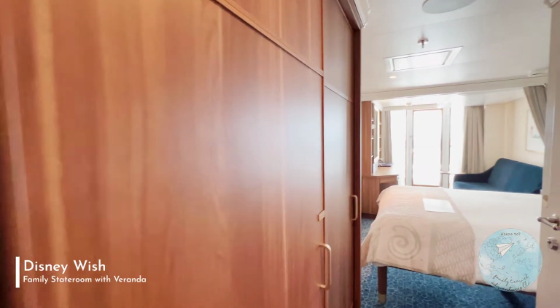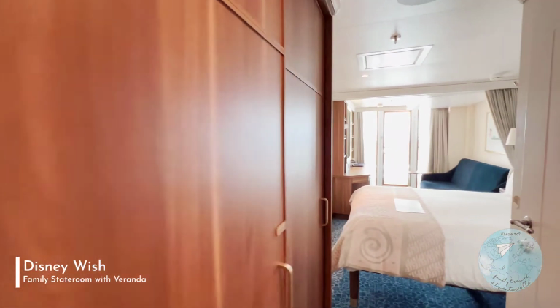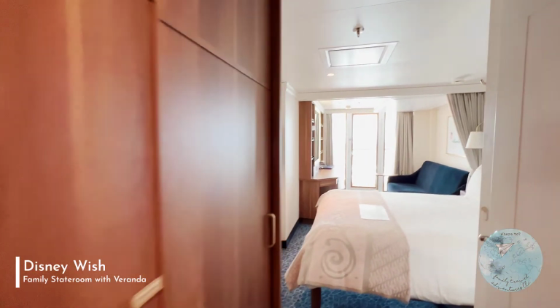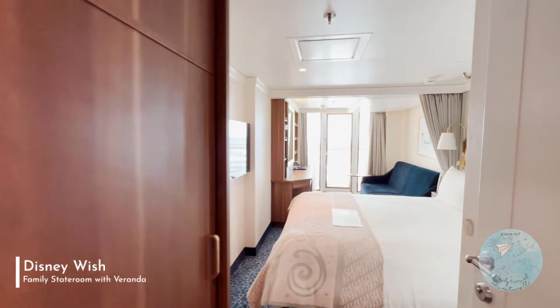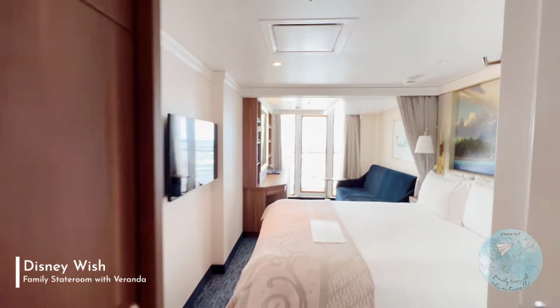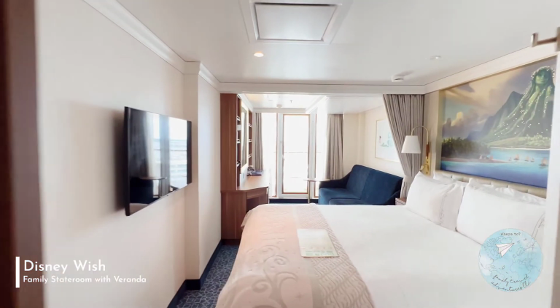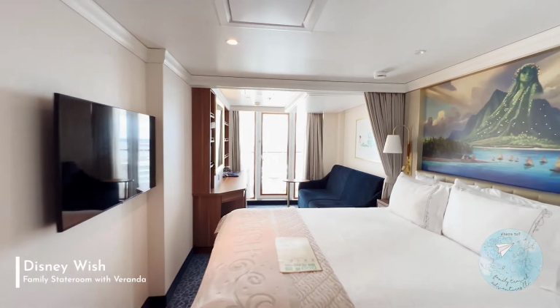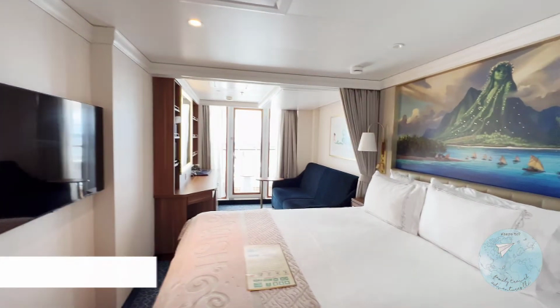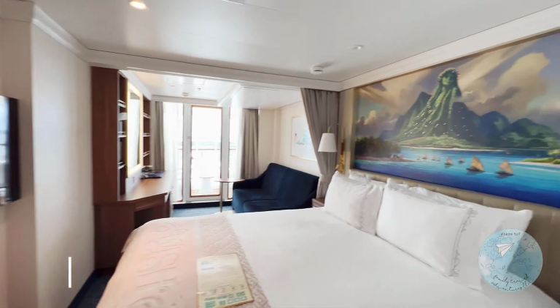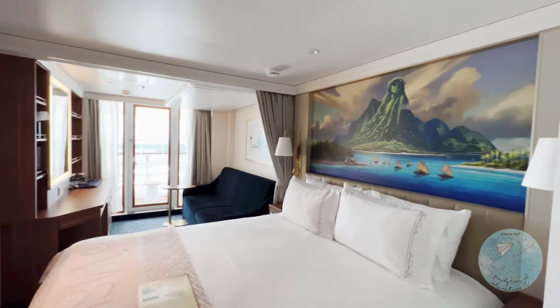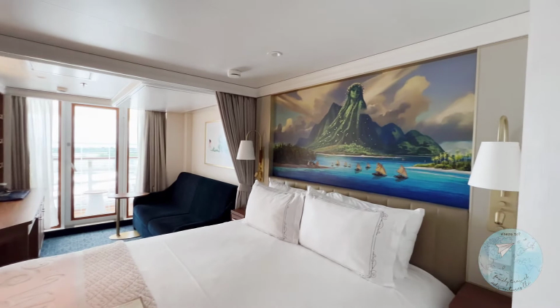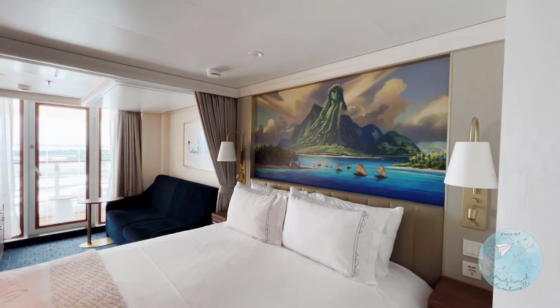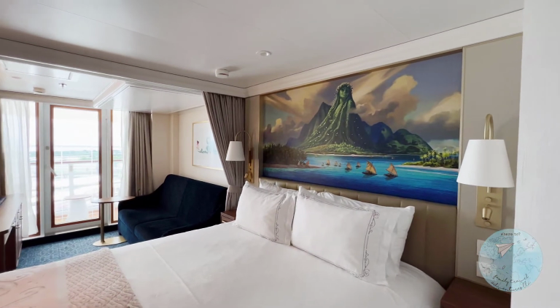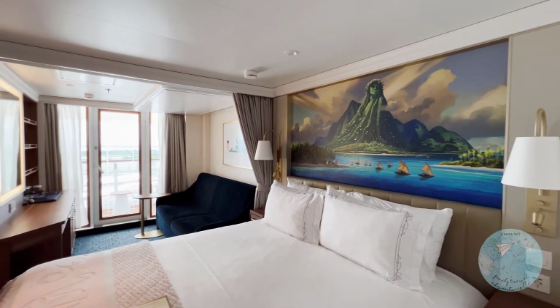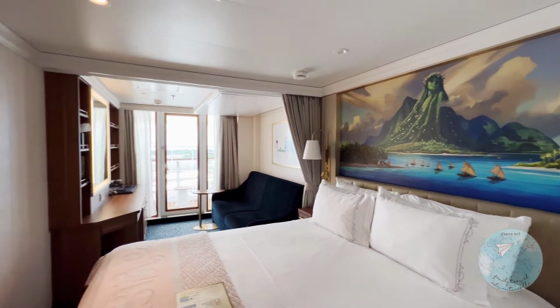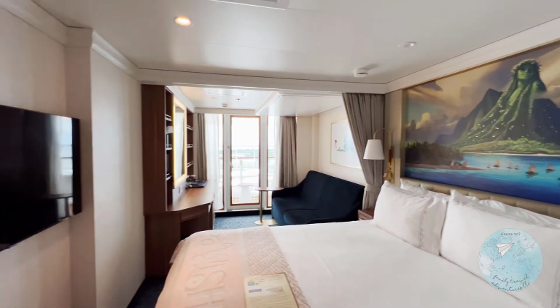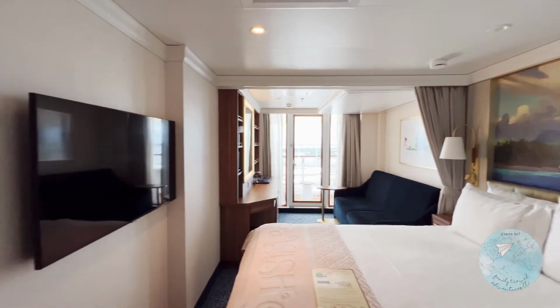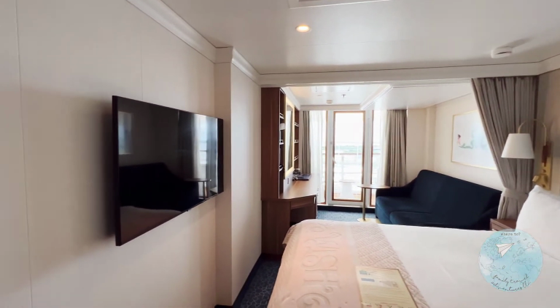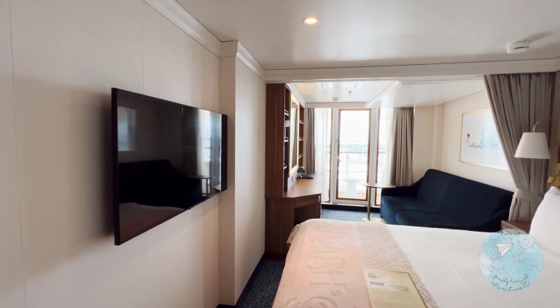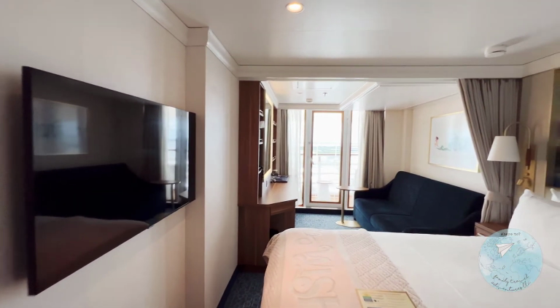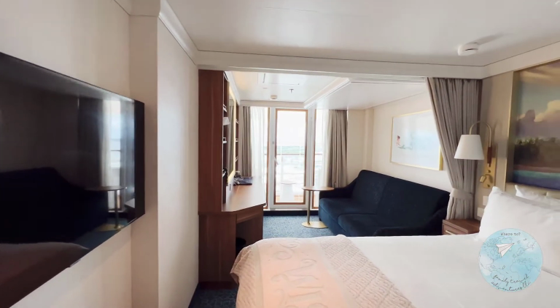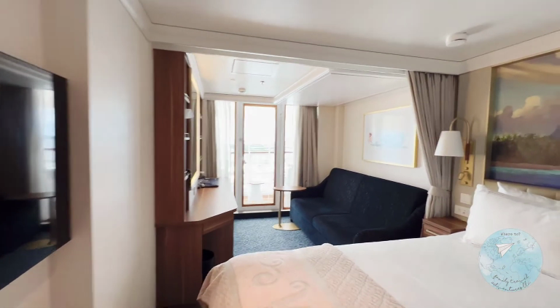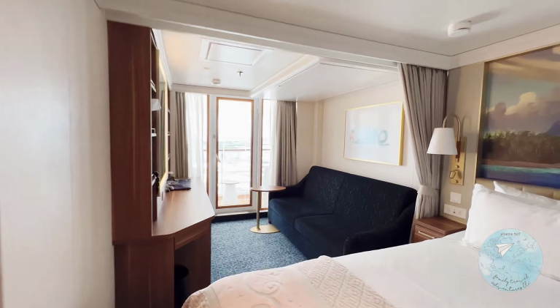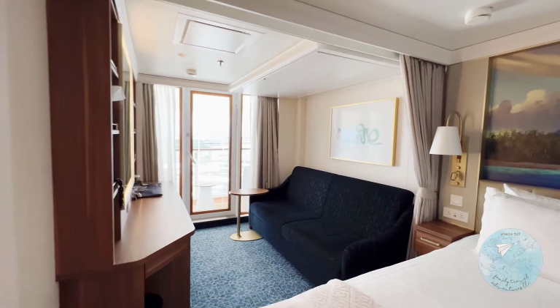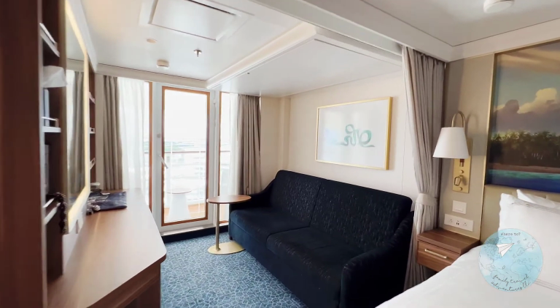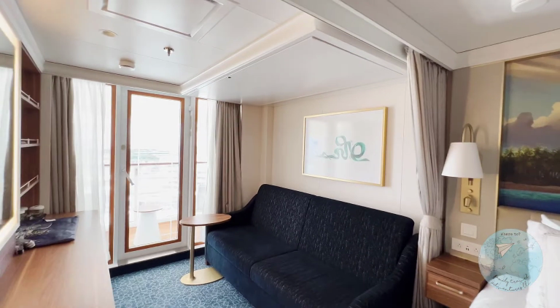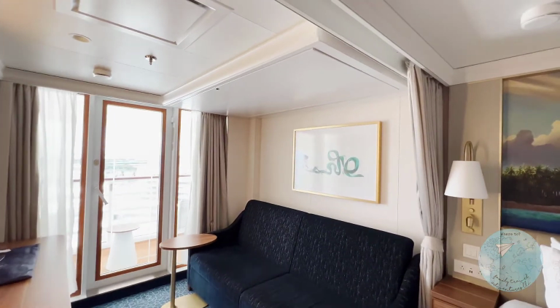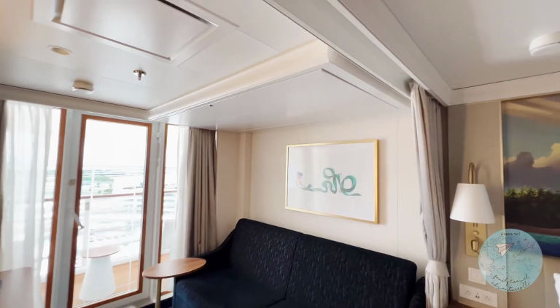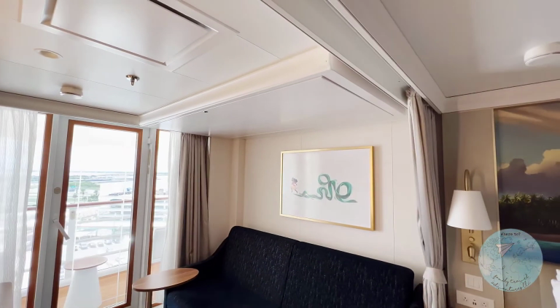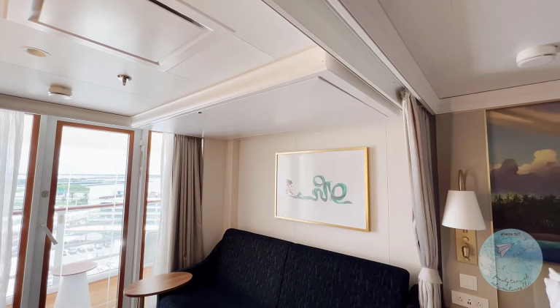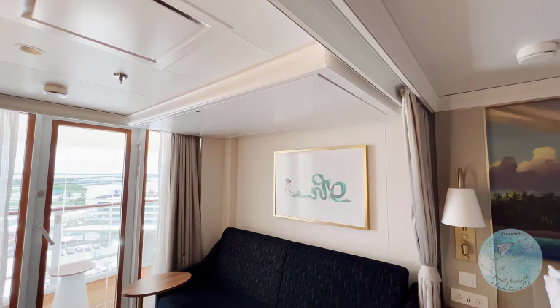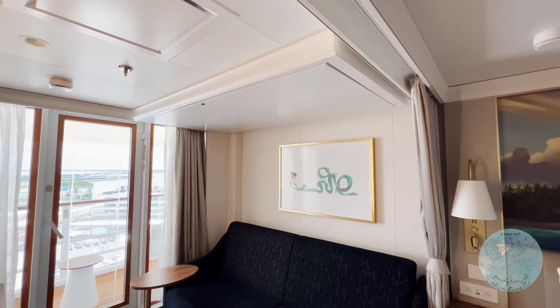Here's the closet area. And here's the sleeping area — it has a Moana theme. Here's the pull-out sofa, and a pull-down bed above.